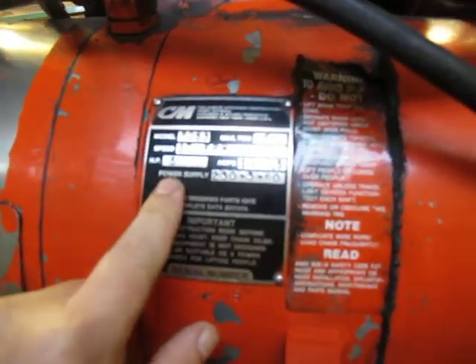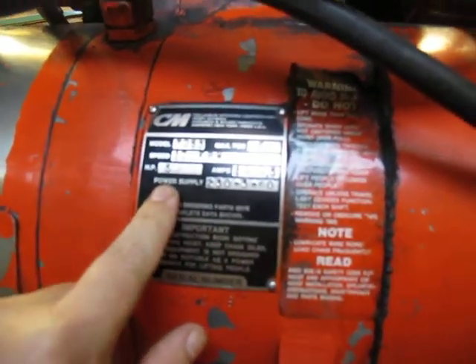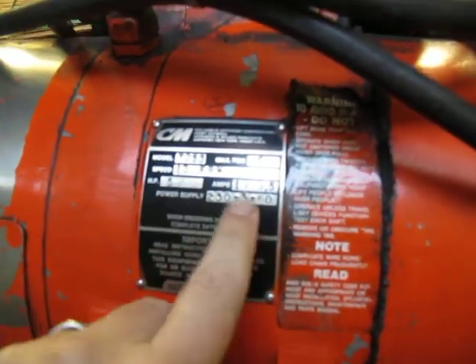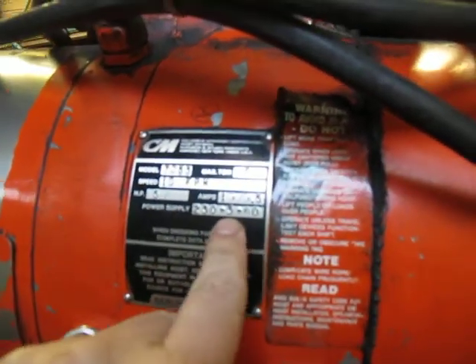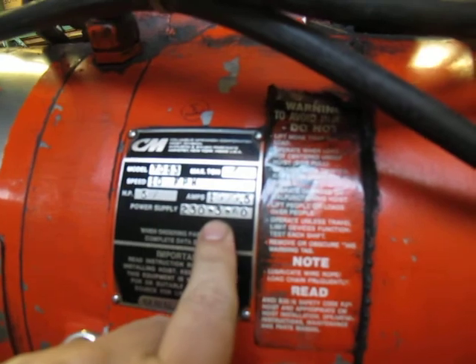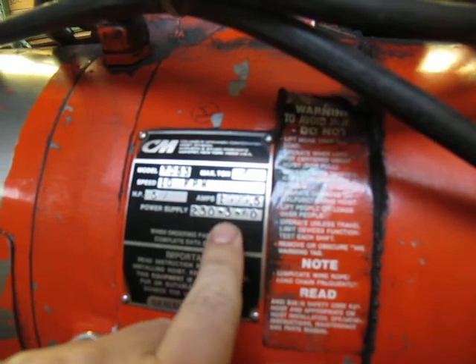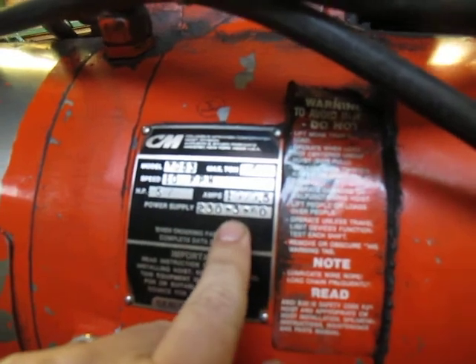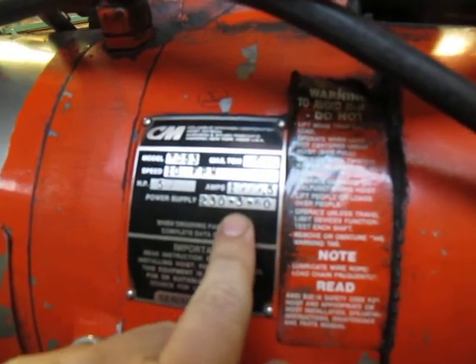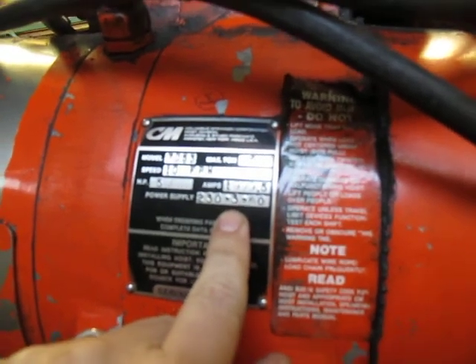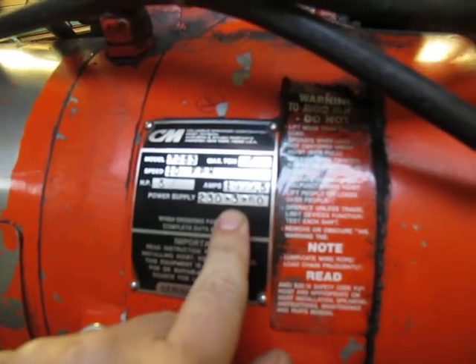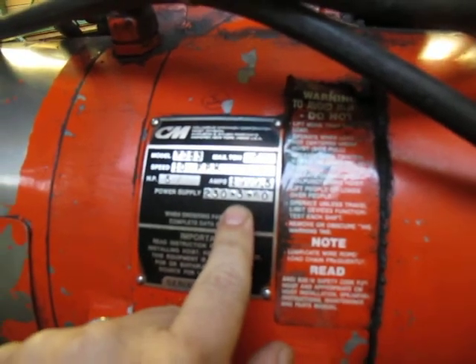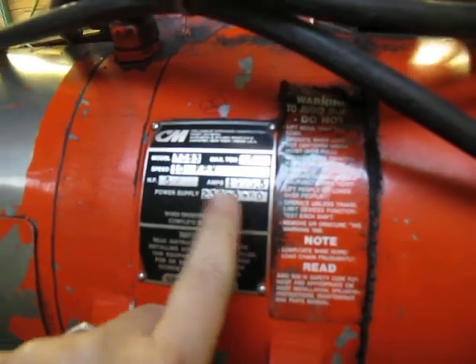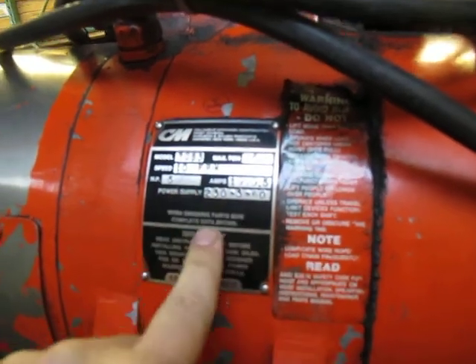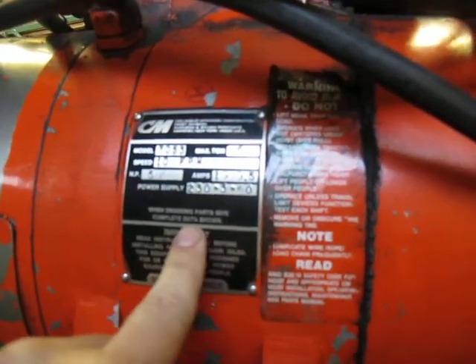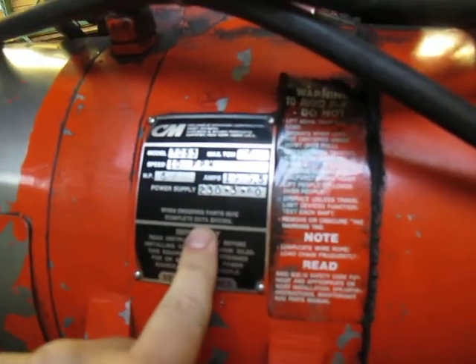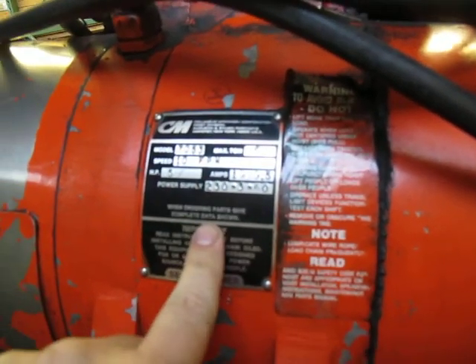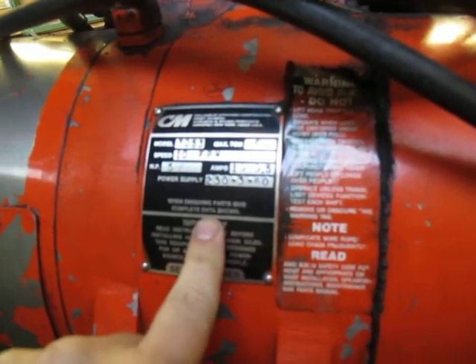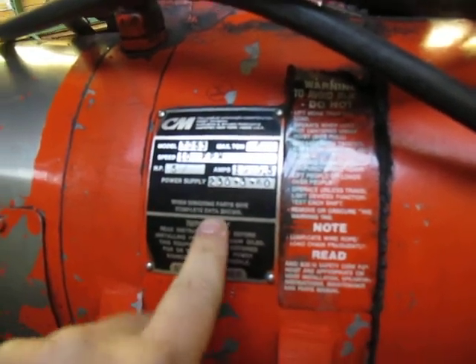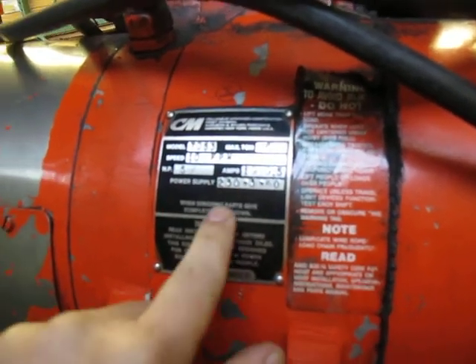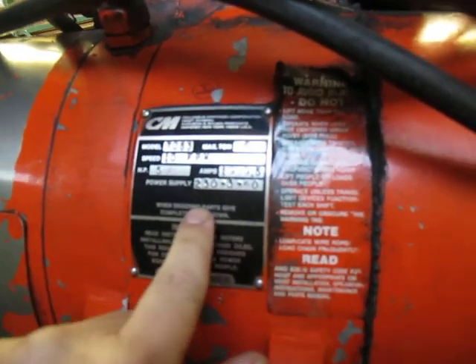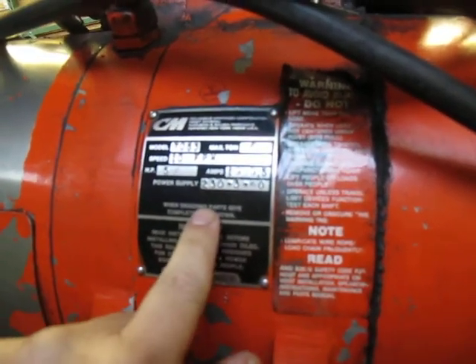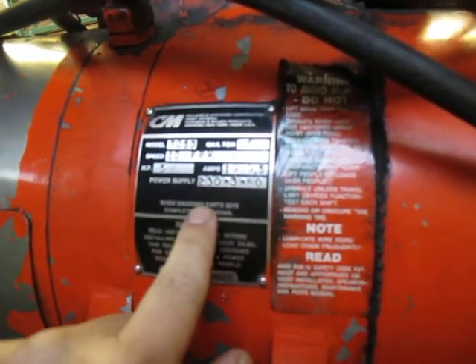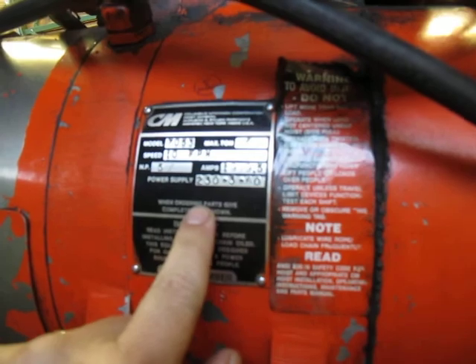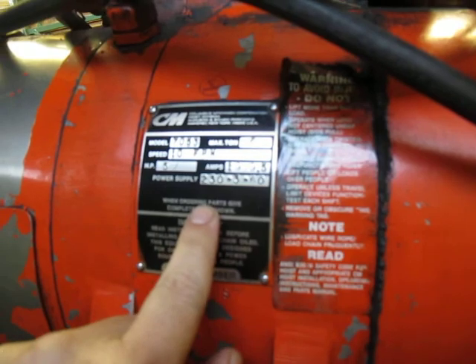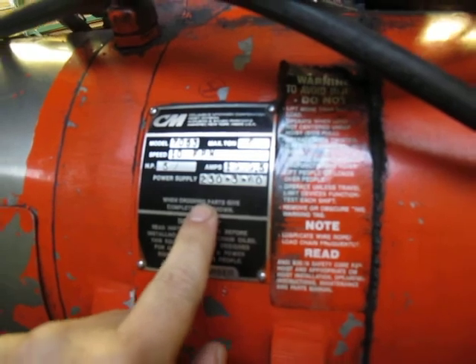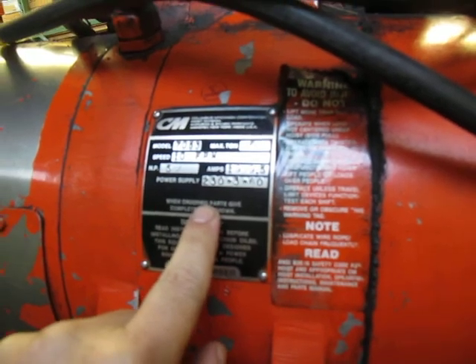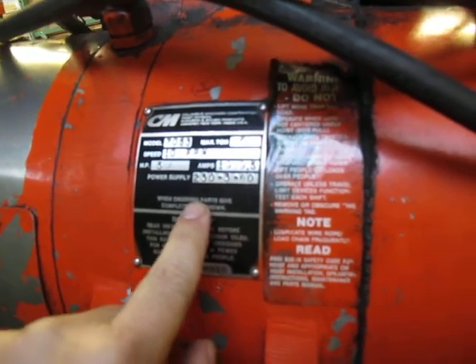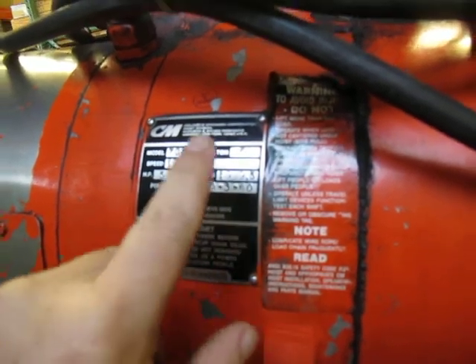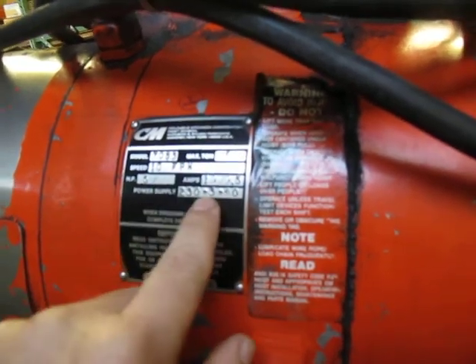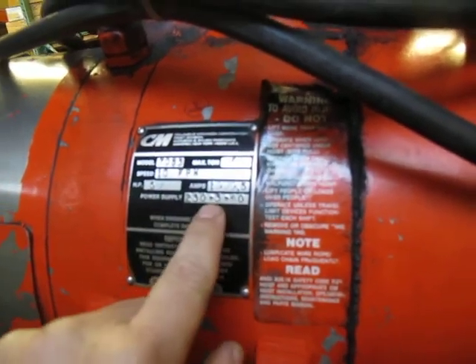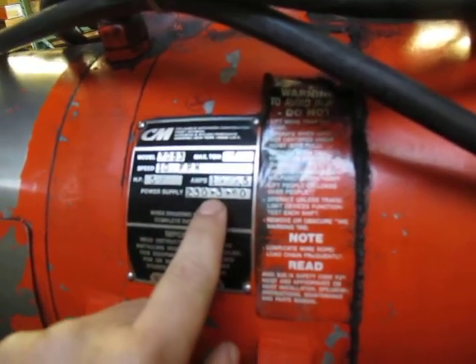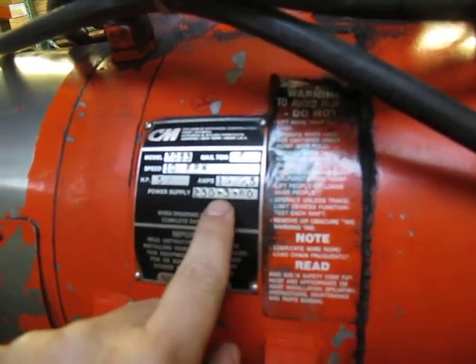It gives two voltage ranges, which I don't really understand, unless it will also operate at 460 — but it's currently wired for 230 three-phase, 60 Hertz, 19 amps.